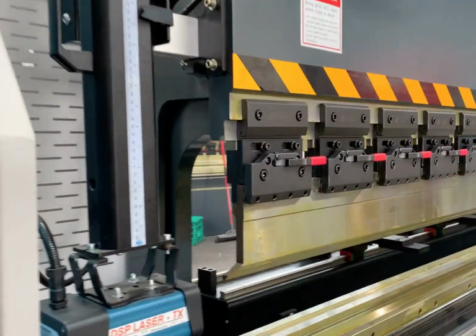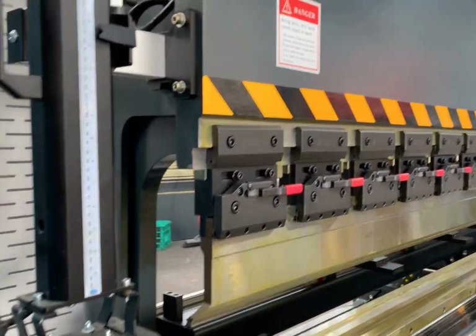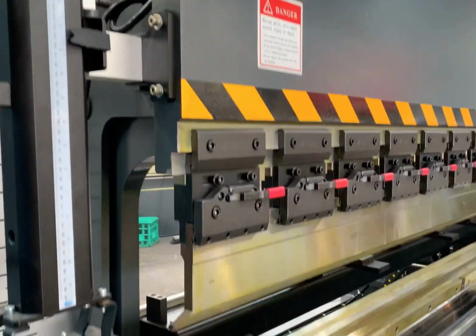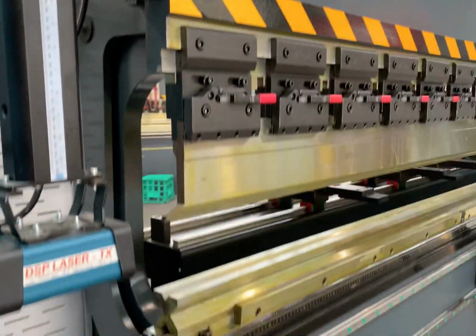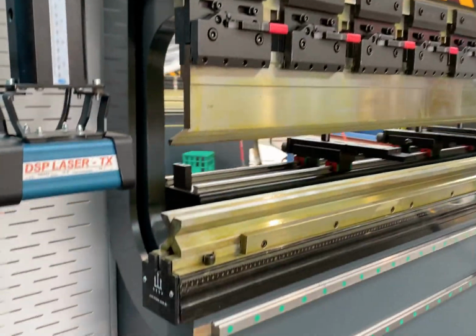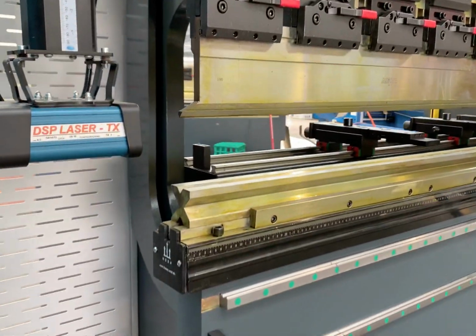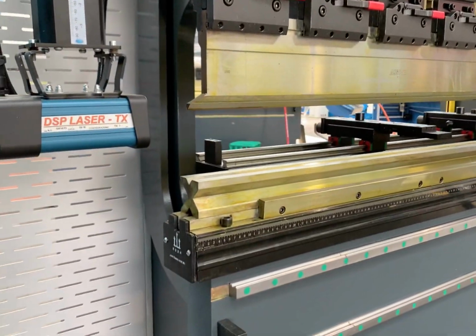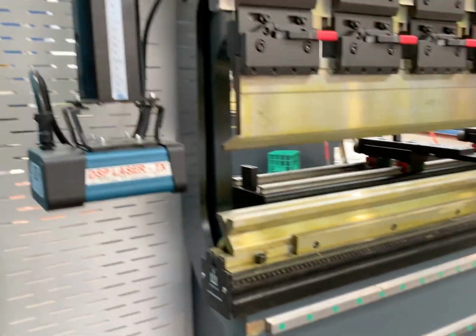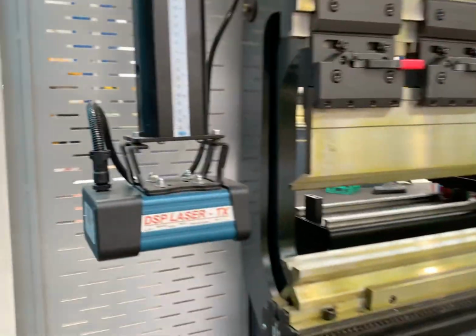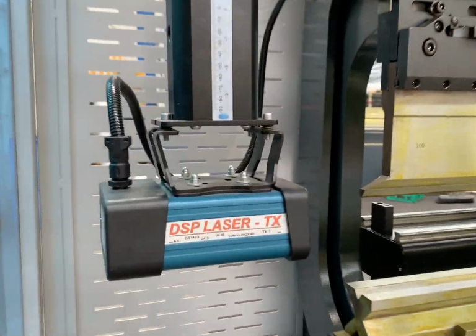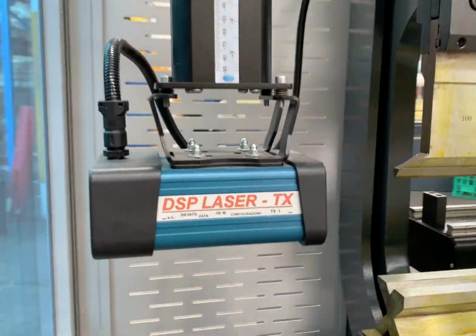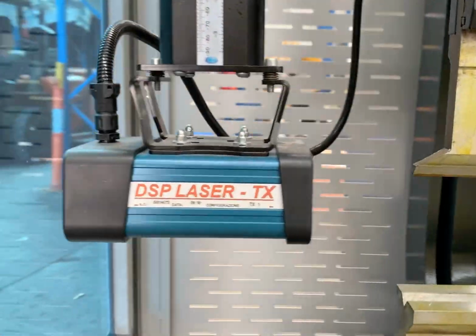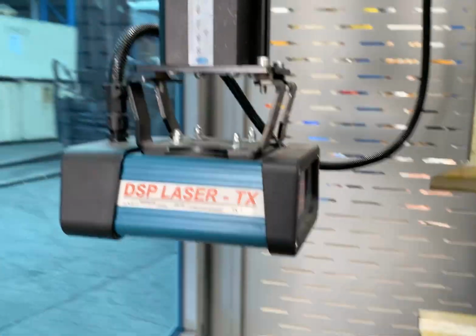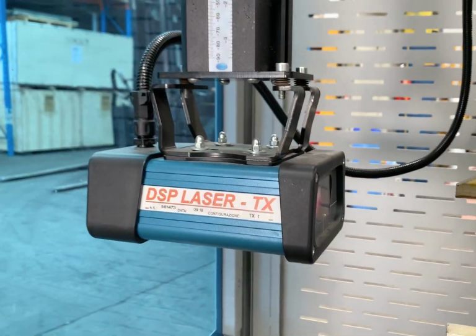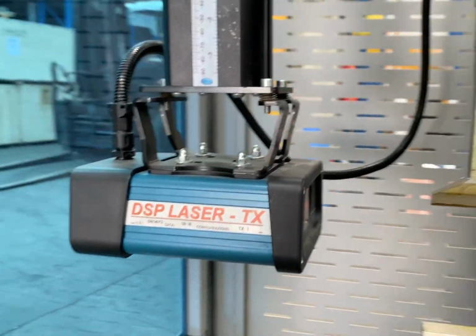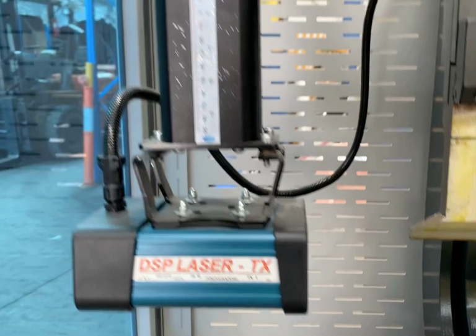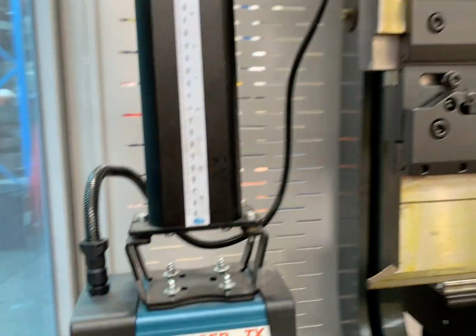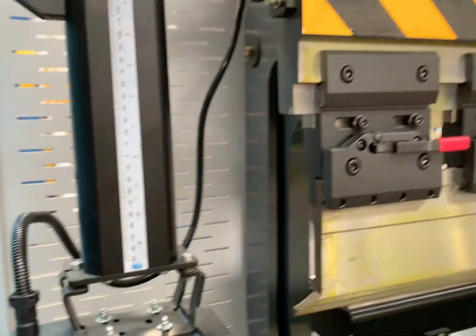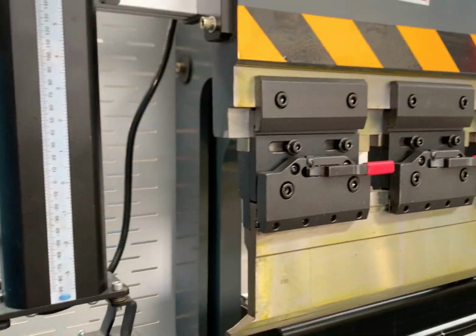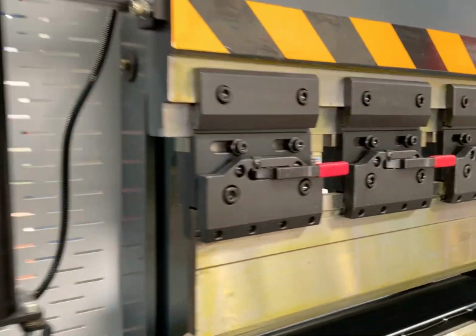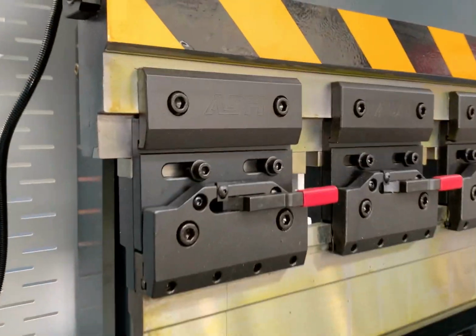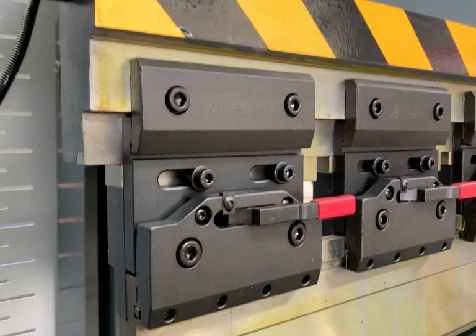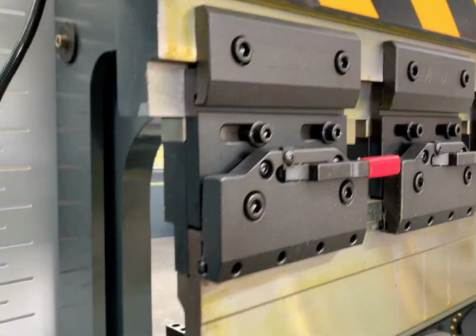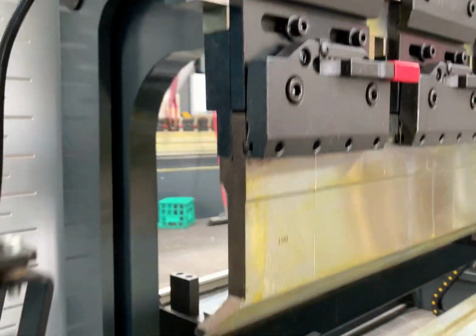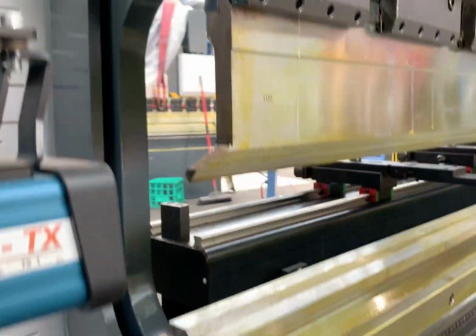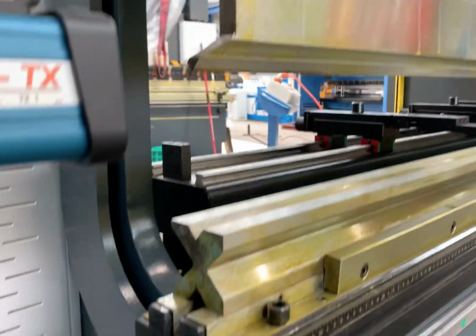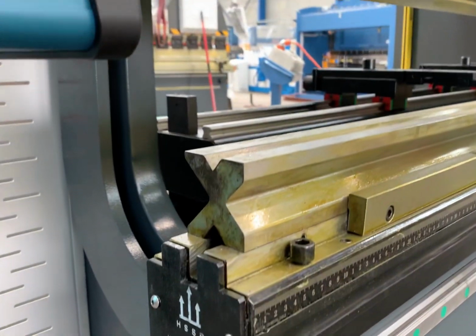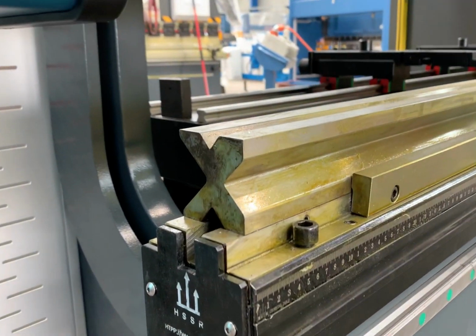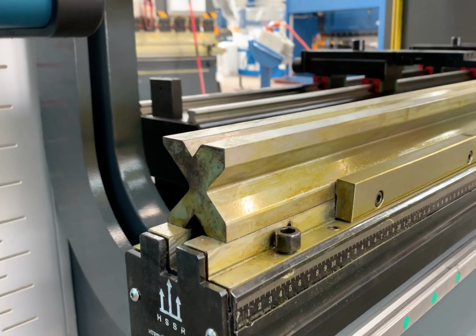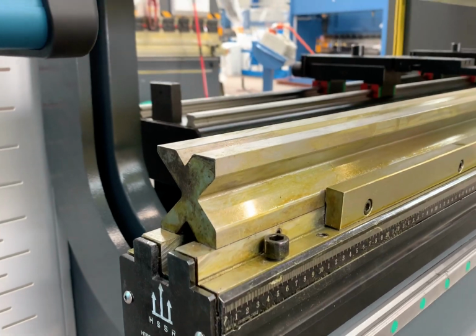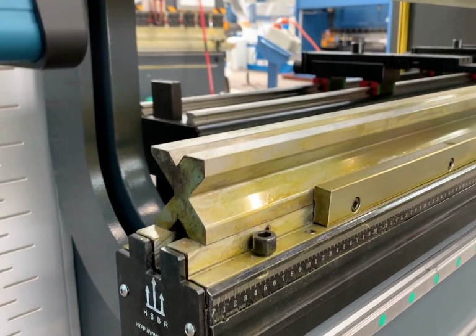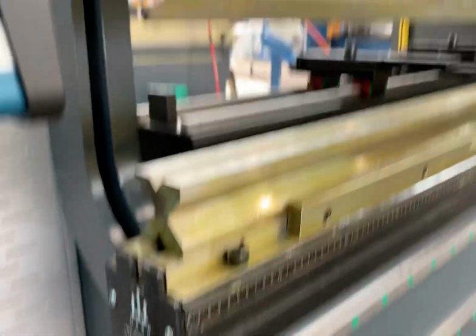Euro tooling is standard on all of our 5-axis machines. So is the DSP Laser Guards, as you can see there, just allowing the operator to work in nice and close. Quick-action tool clamps, and that one's got a 60 by 60 multi-V.